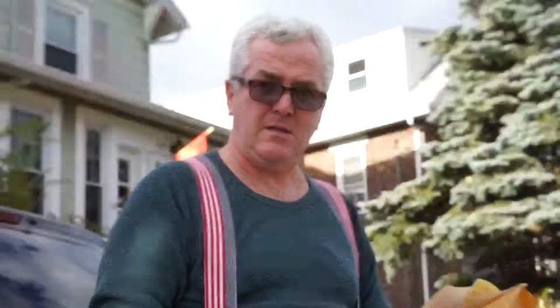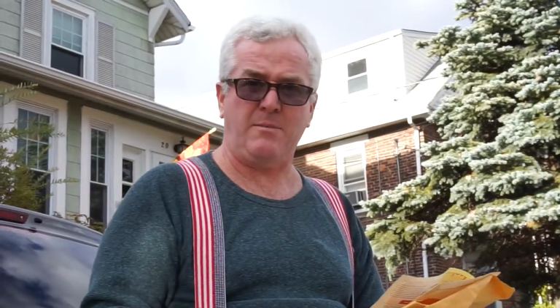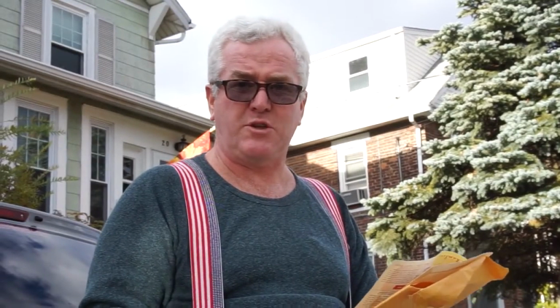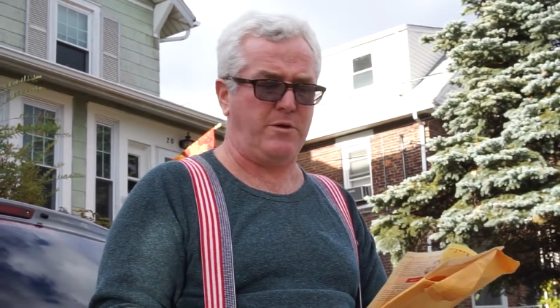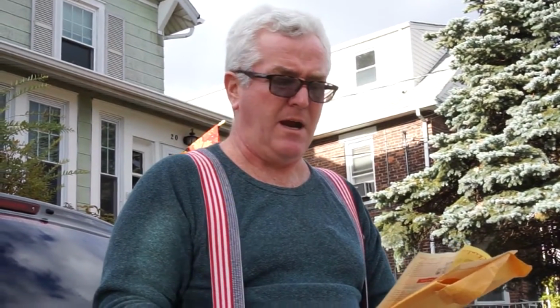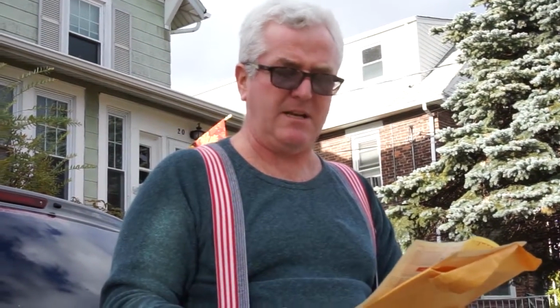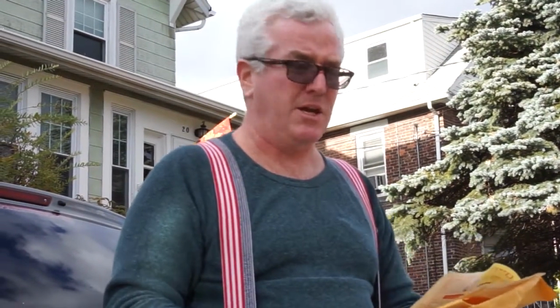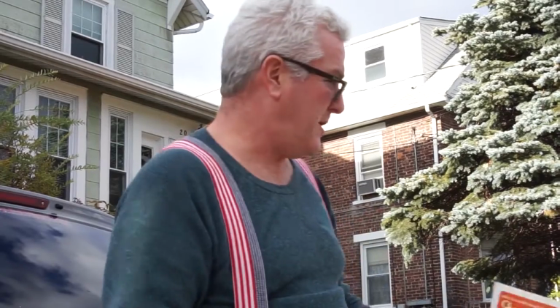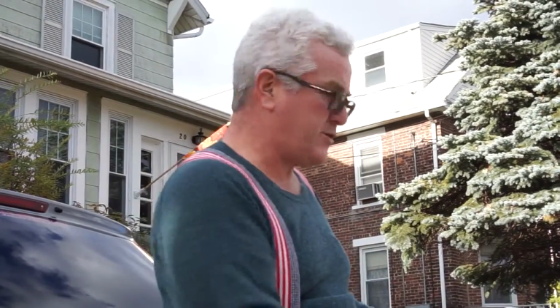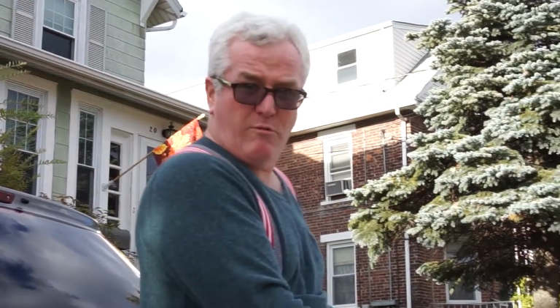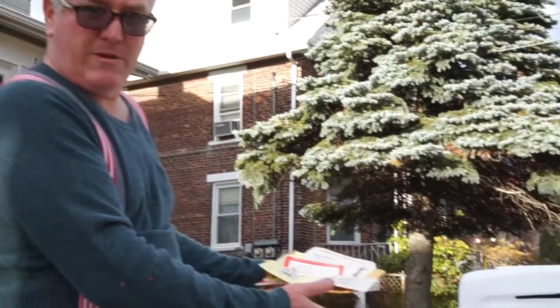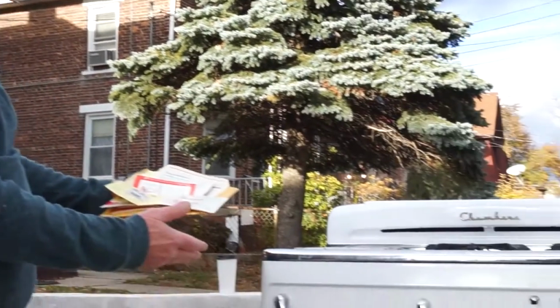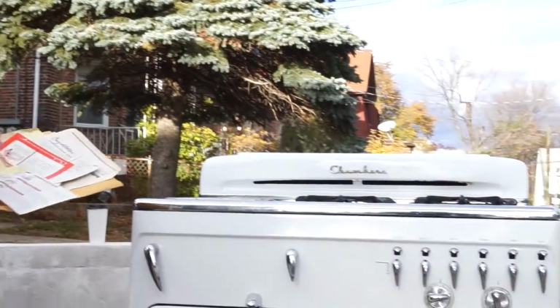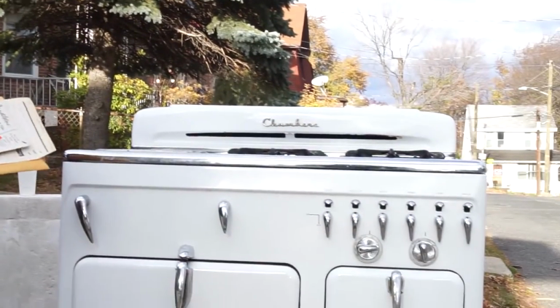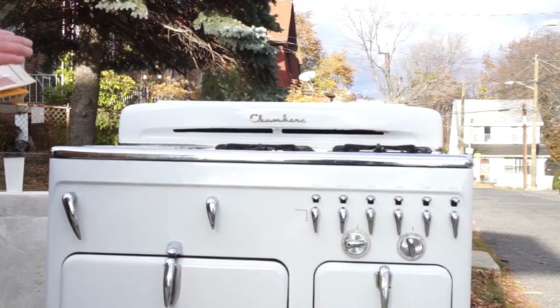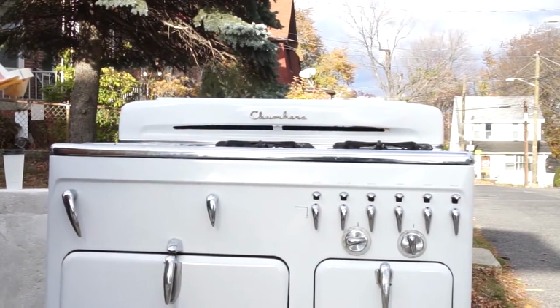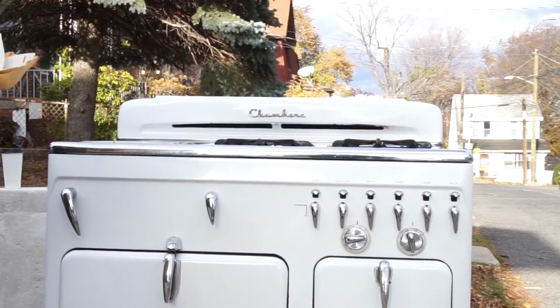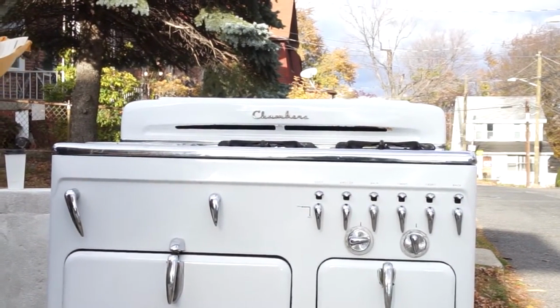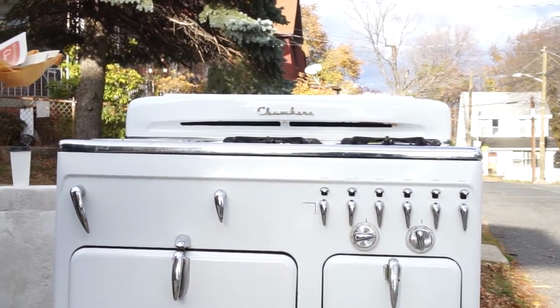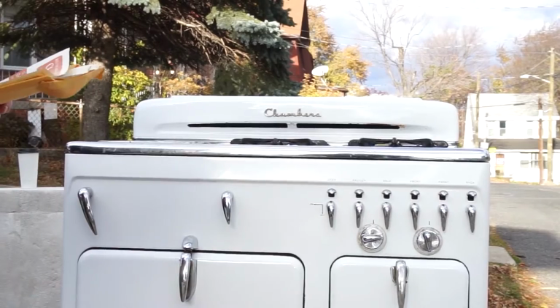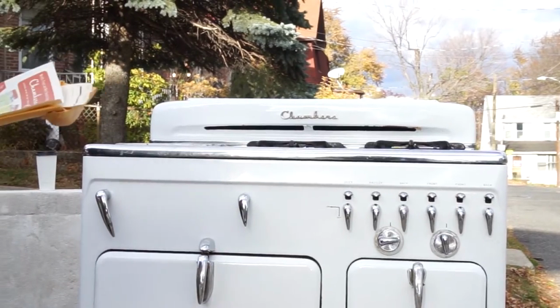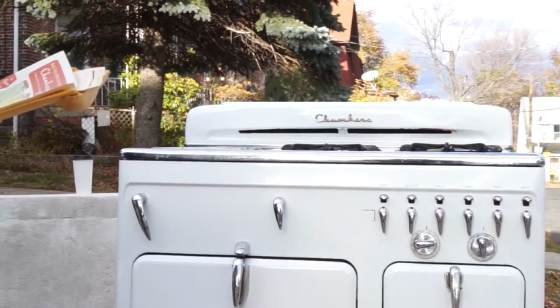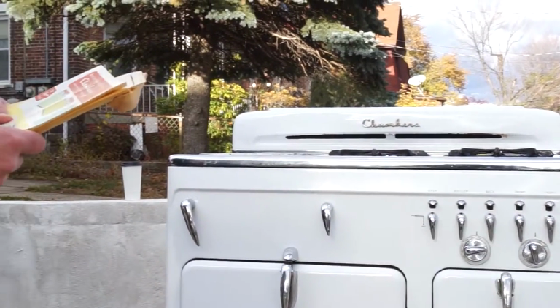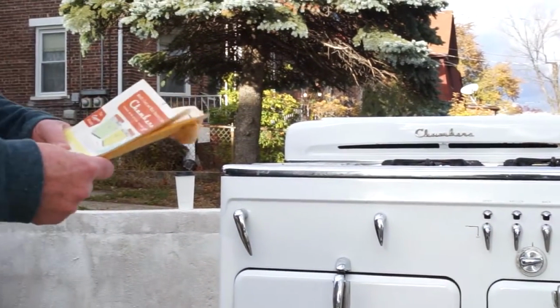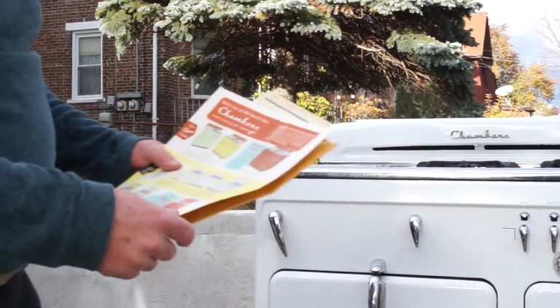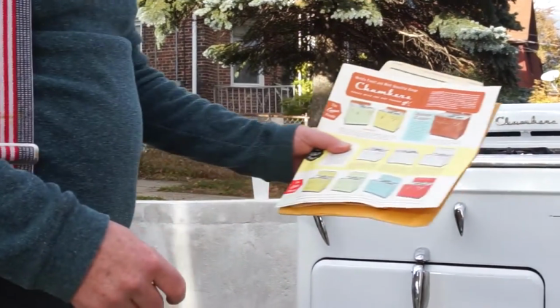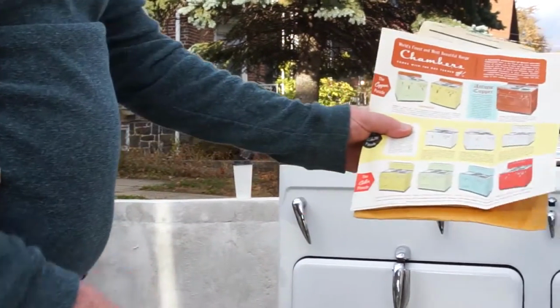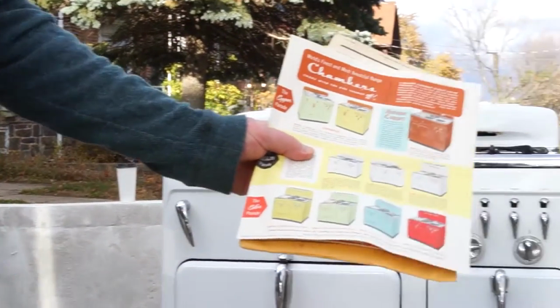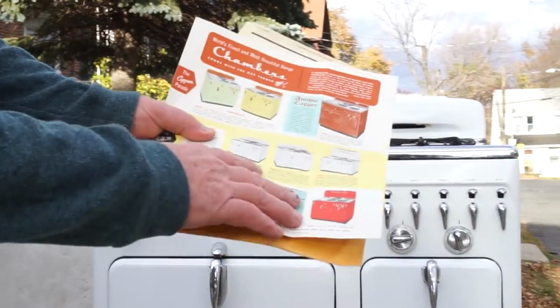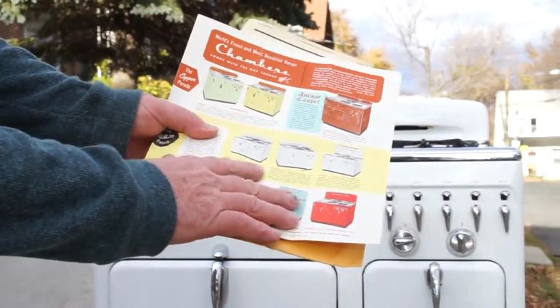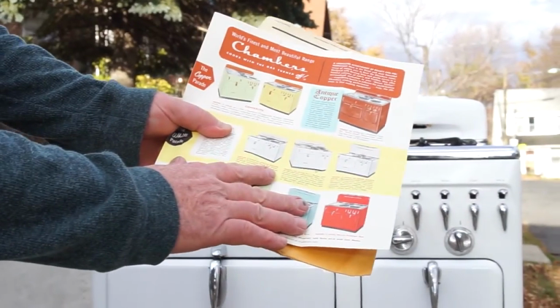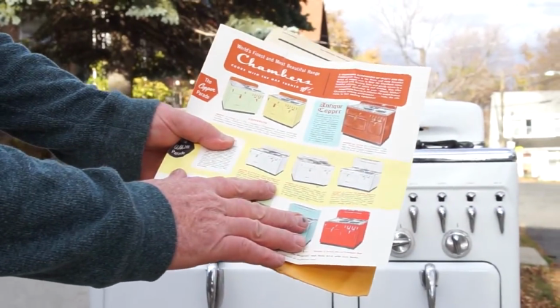Hi, my name is John Ford. I'm selling my Chambers Stove. This is the Chambers Stove style CC style 41. That's according to the original paperwork, the sales brochure.